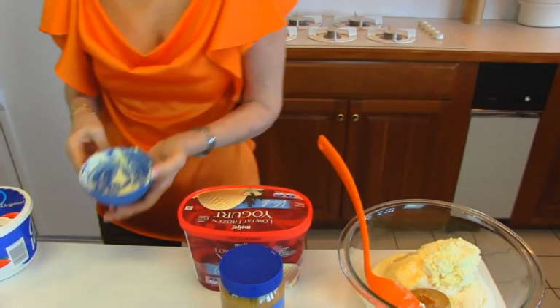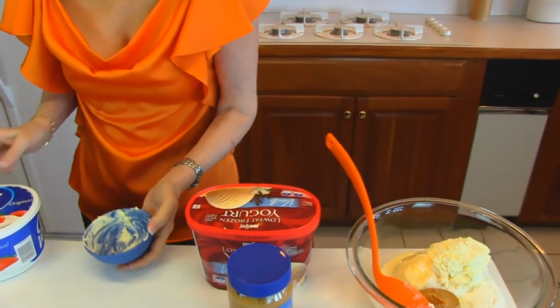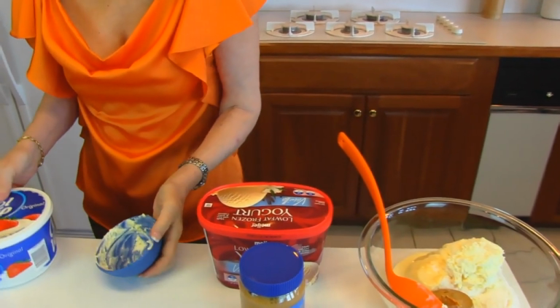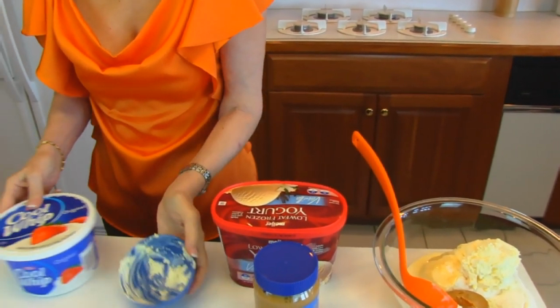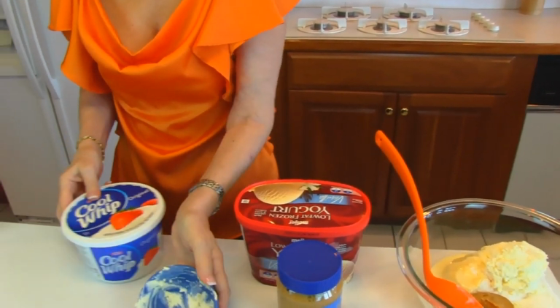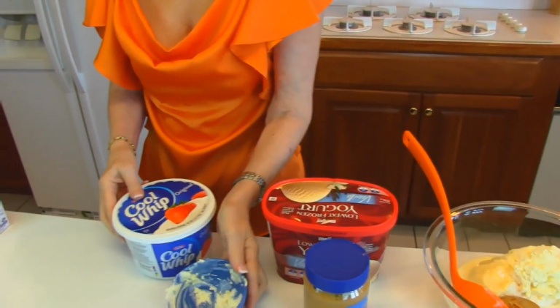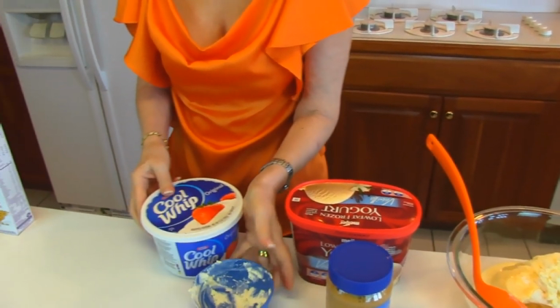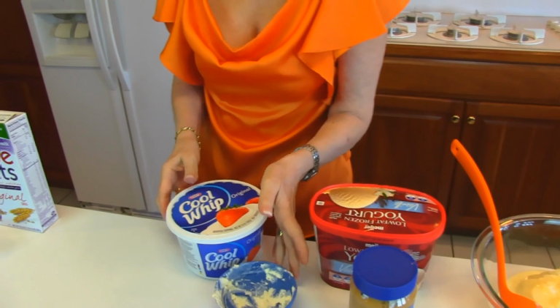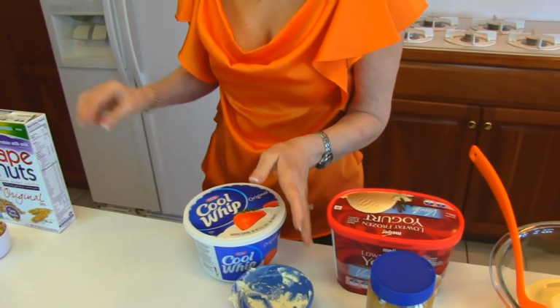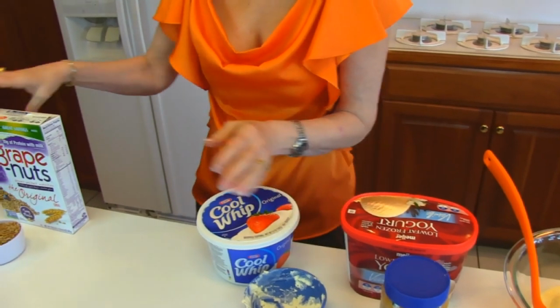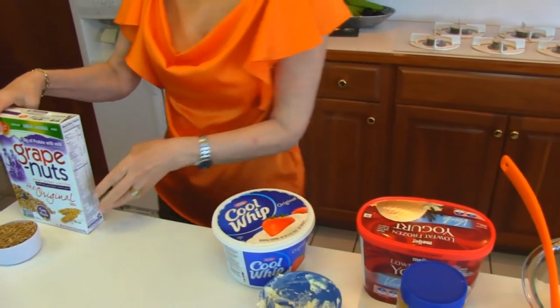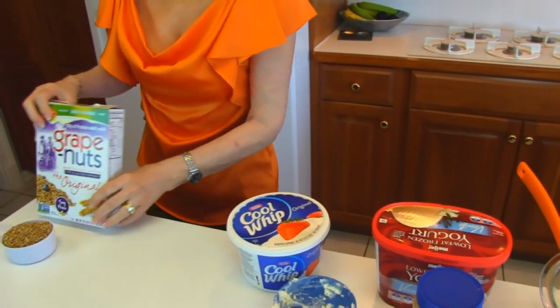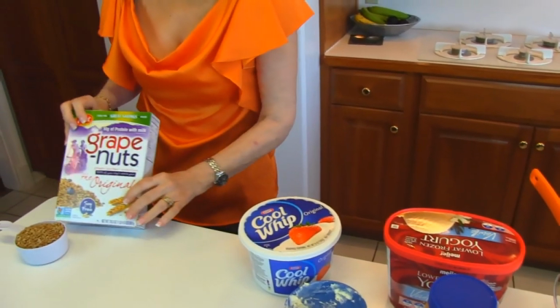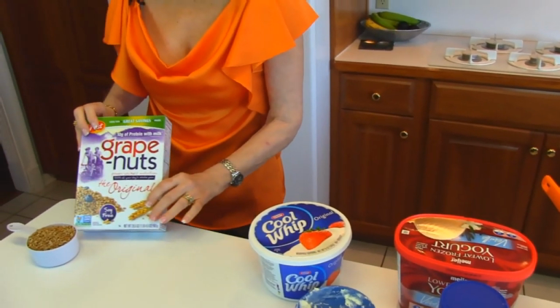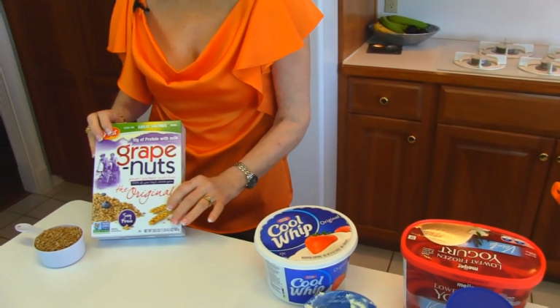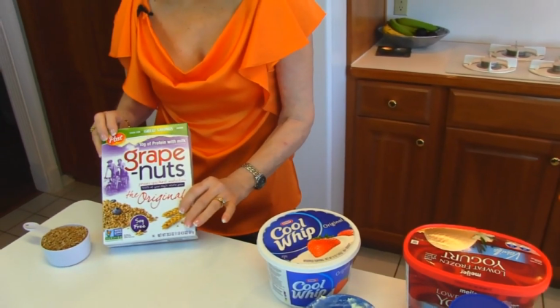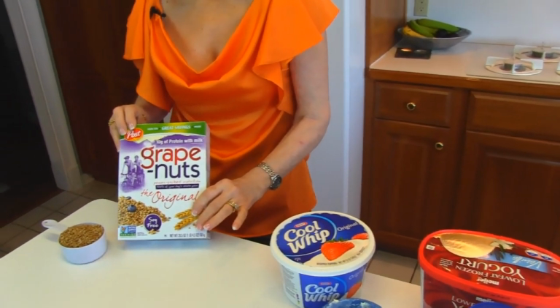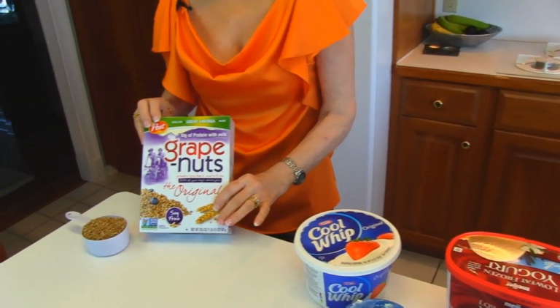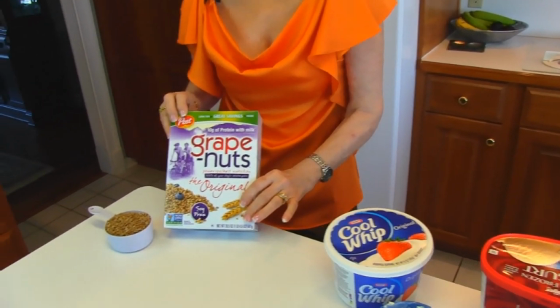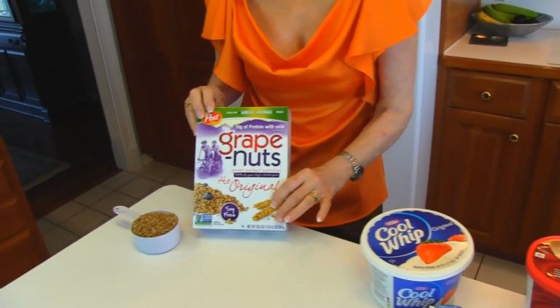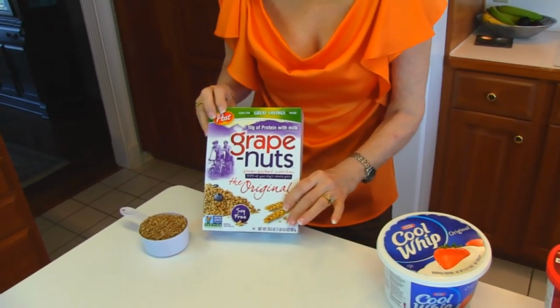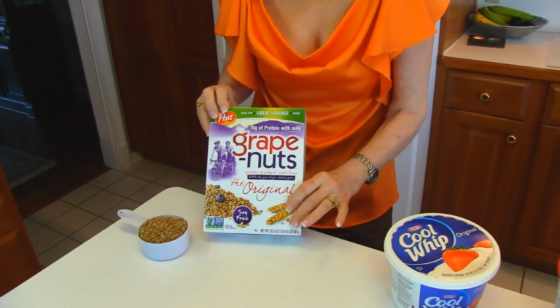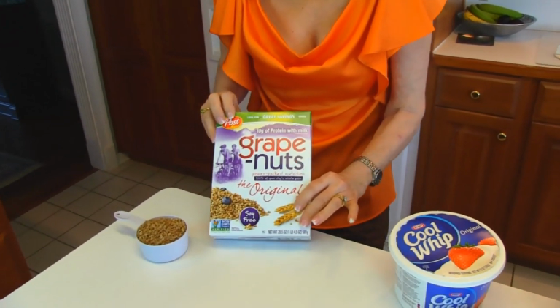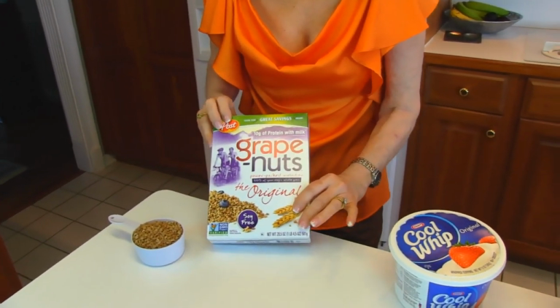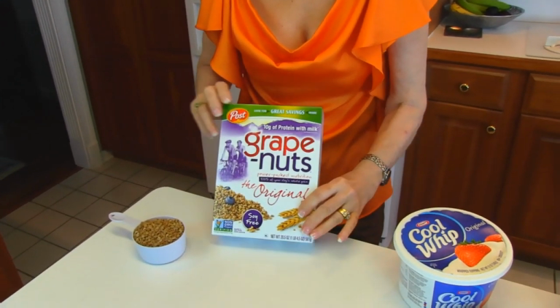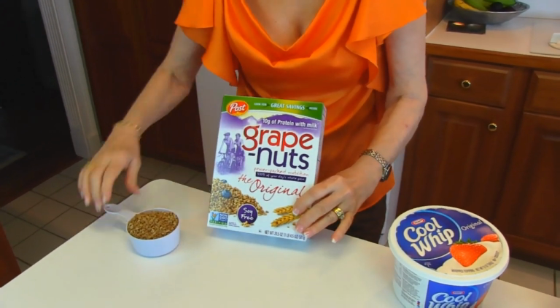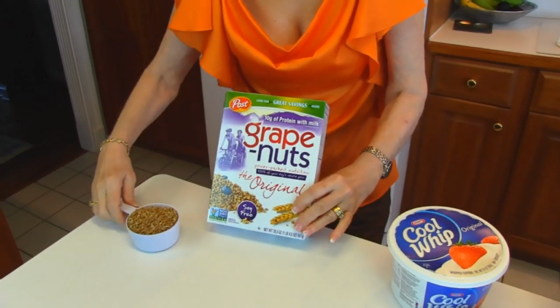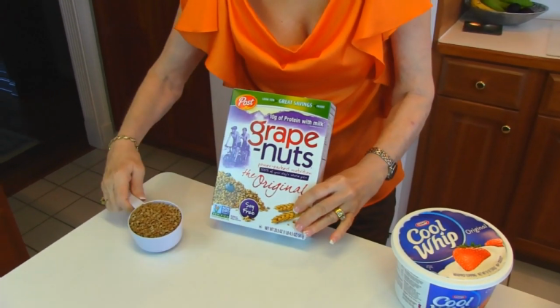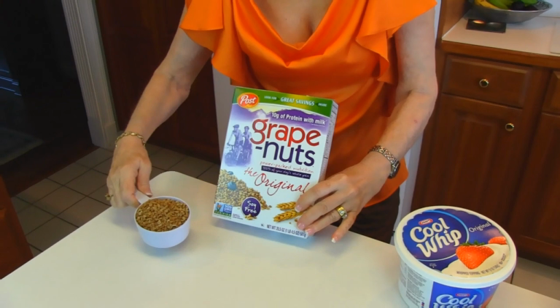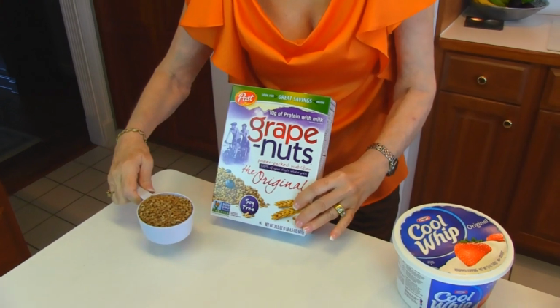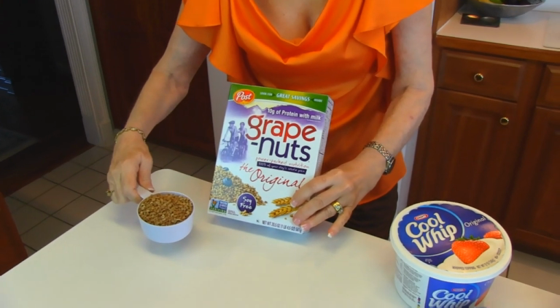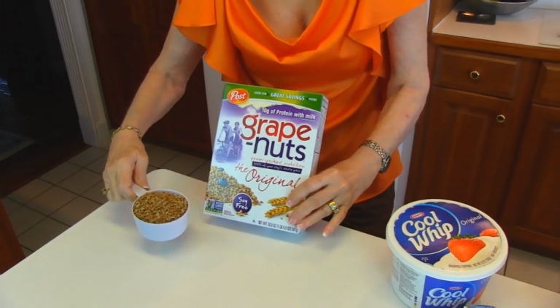And then we have one last item here and it is grape nuts cereal. We need three-fourths cup of that.